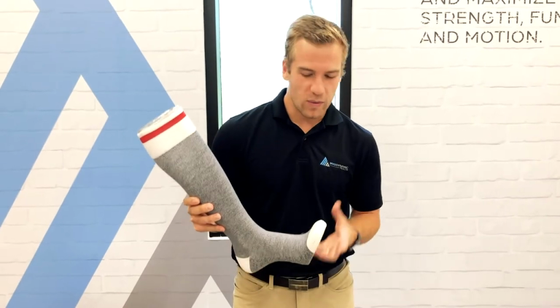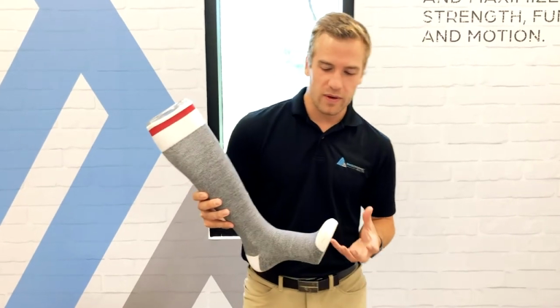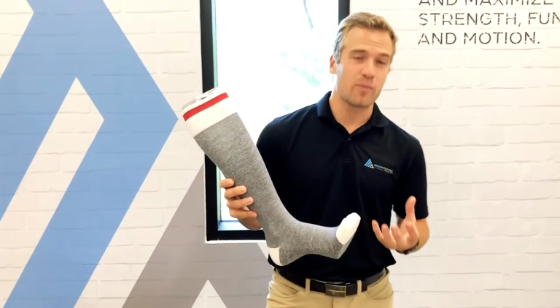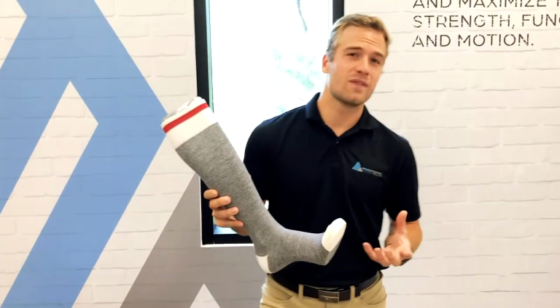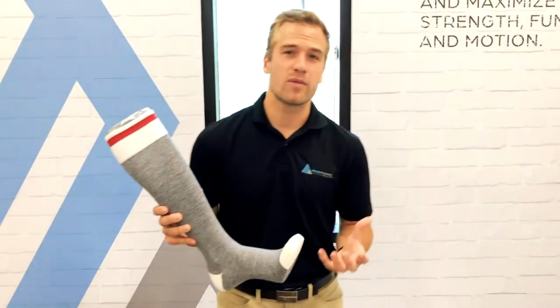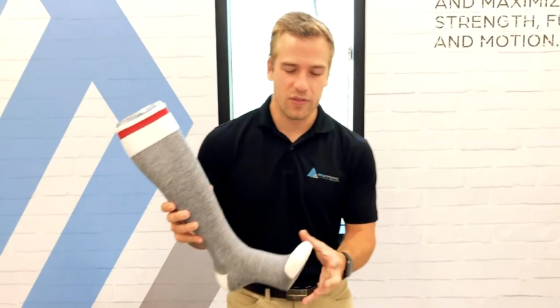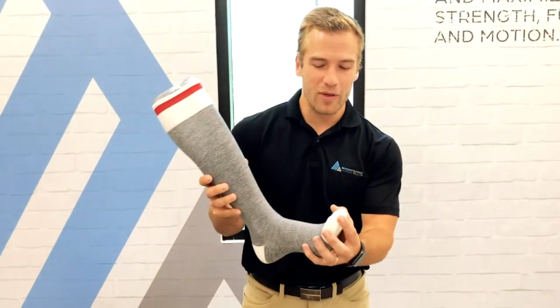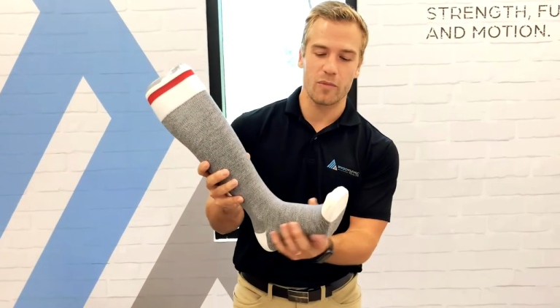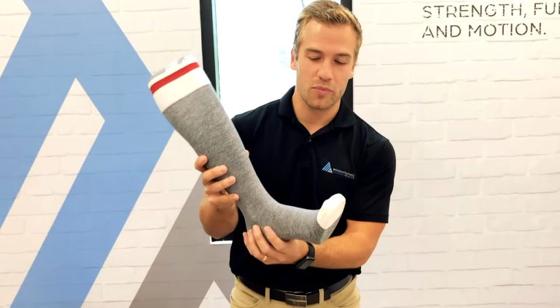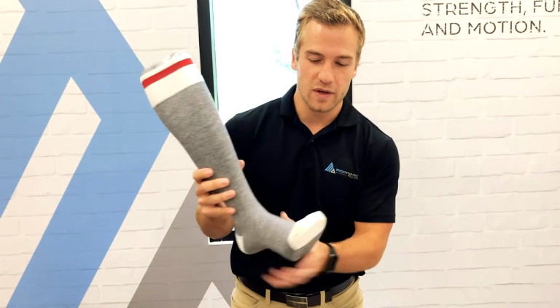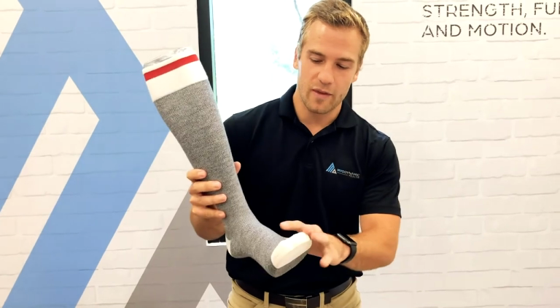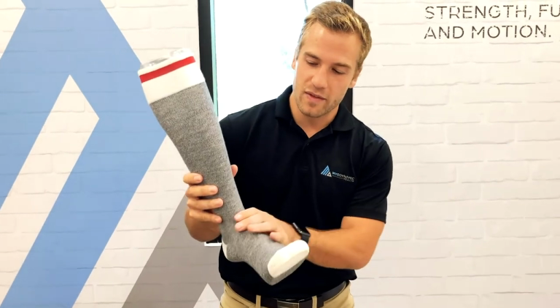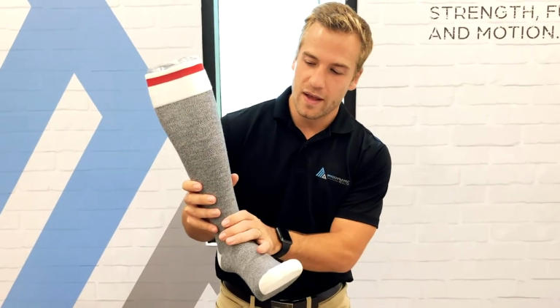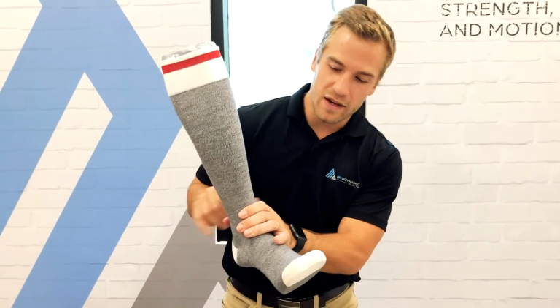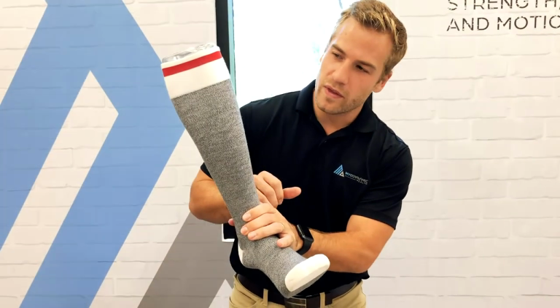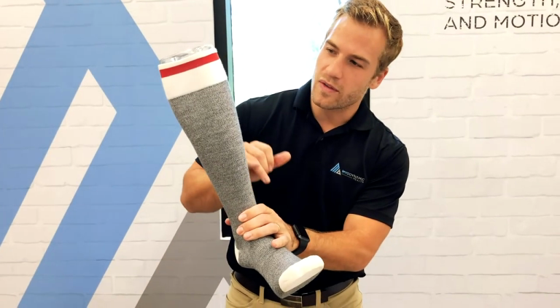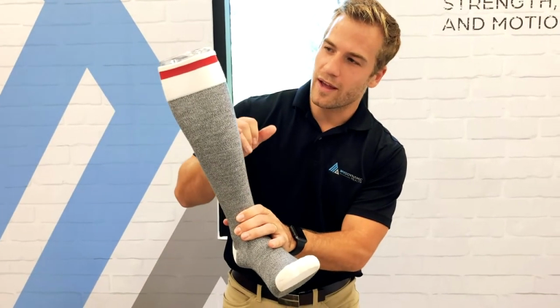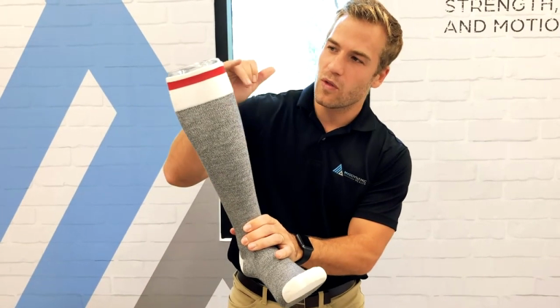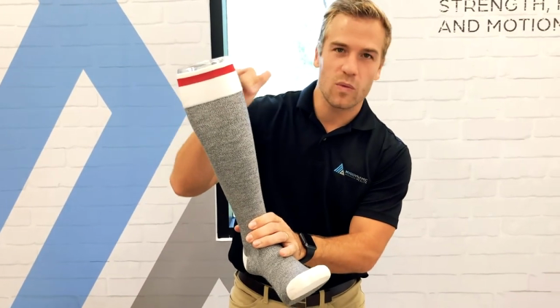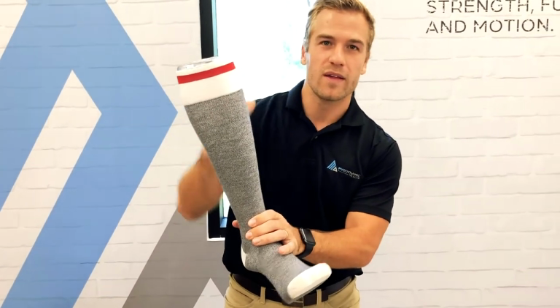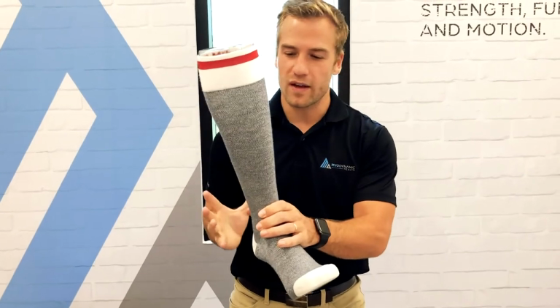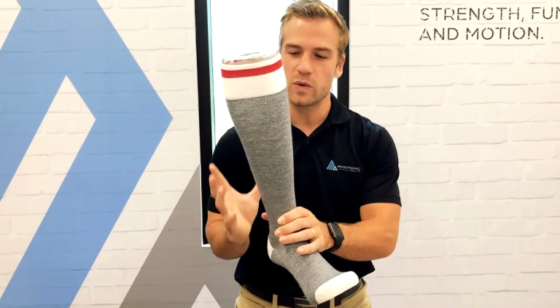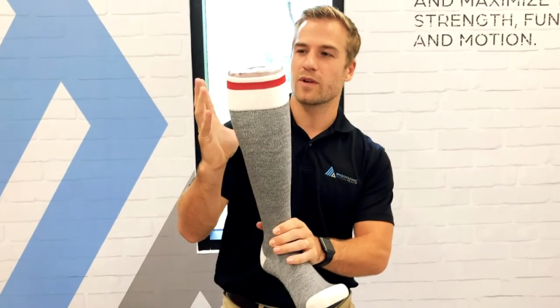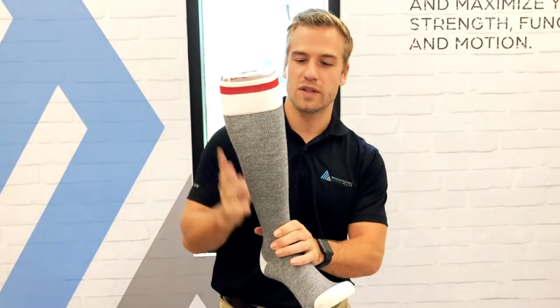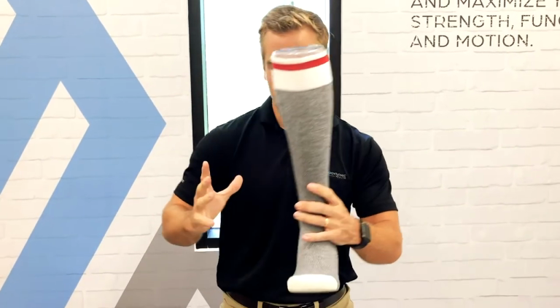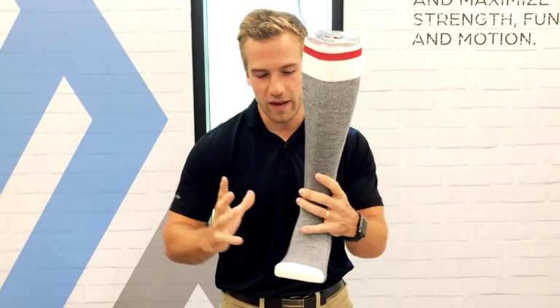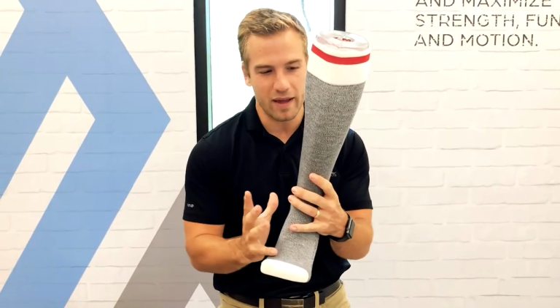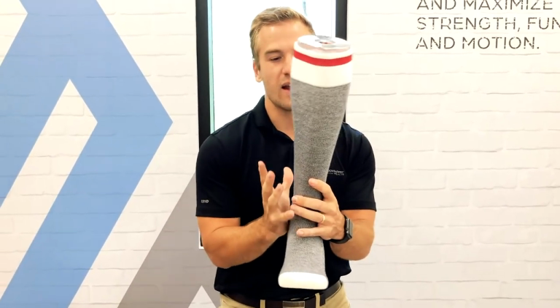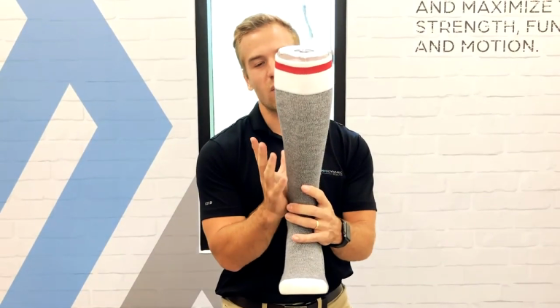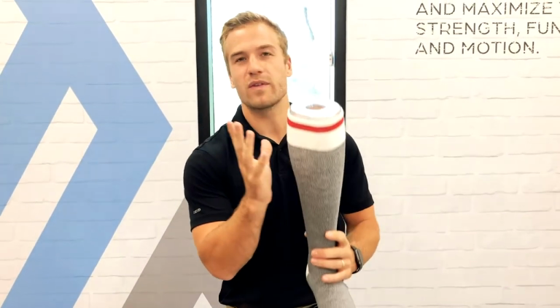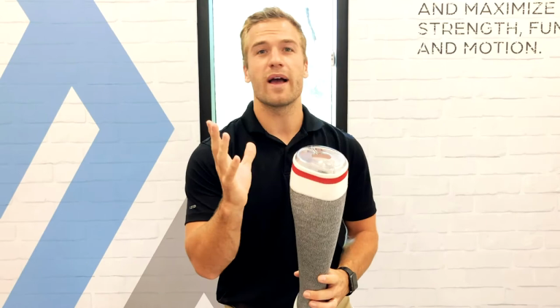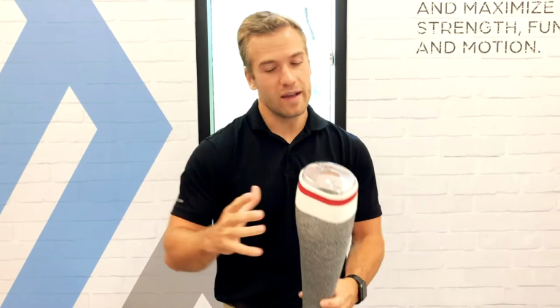20 to 30 is the compression value, so that means 30 millimeters of mercury pressure is on the base of the foot, and then it slowly increases going up all the way to 20. That's the graduation of compression — a tighter base that slowly decreases going up.